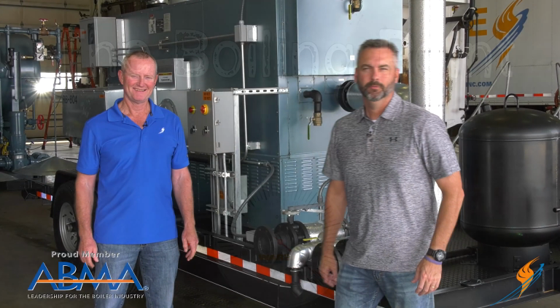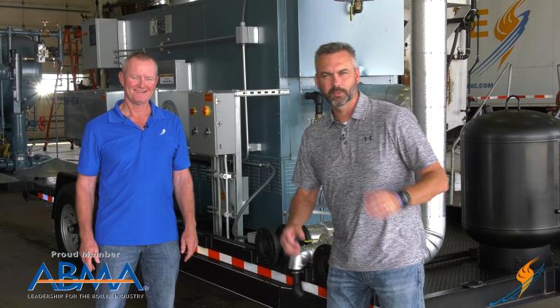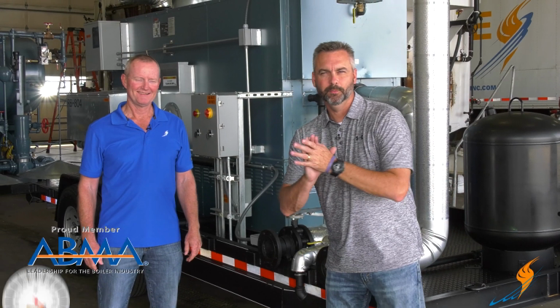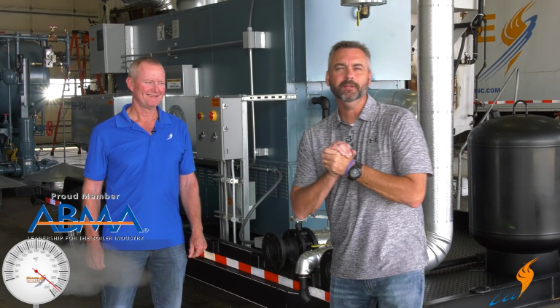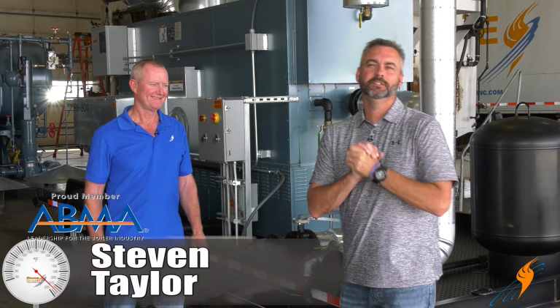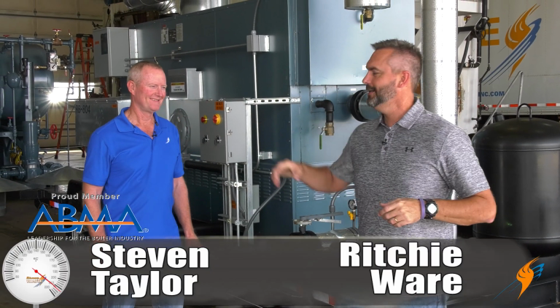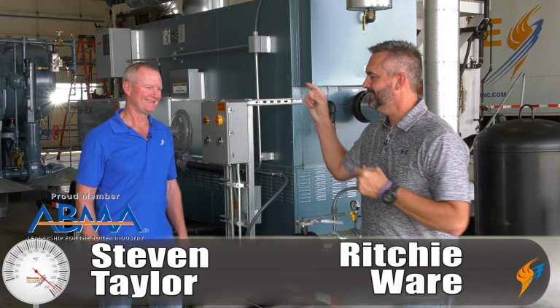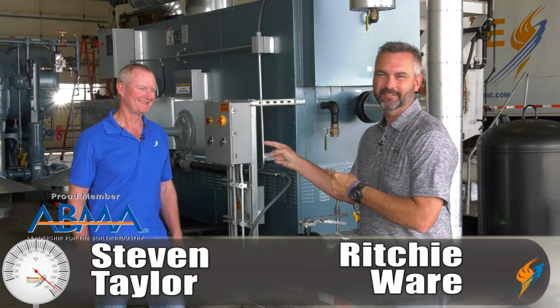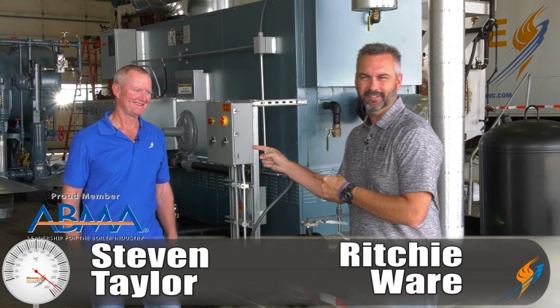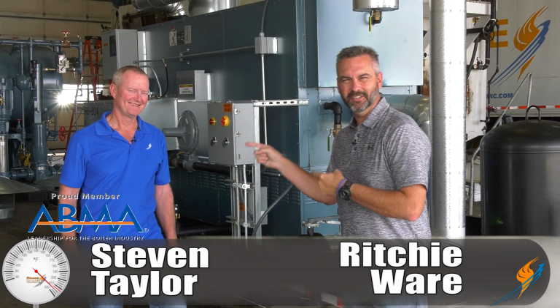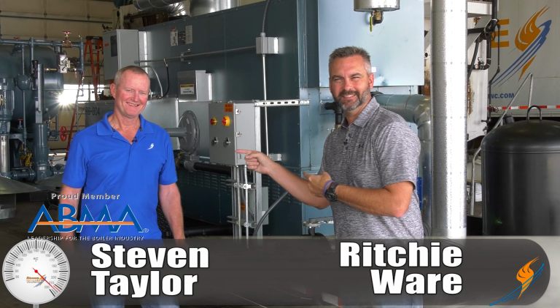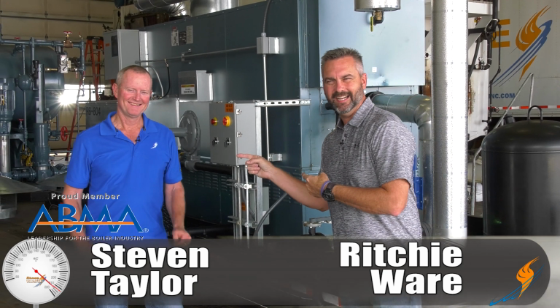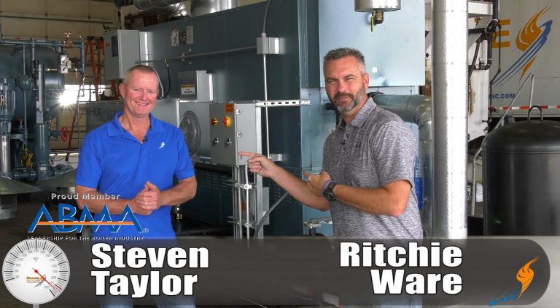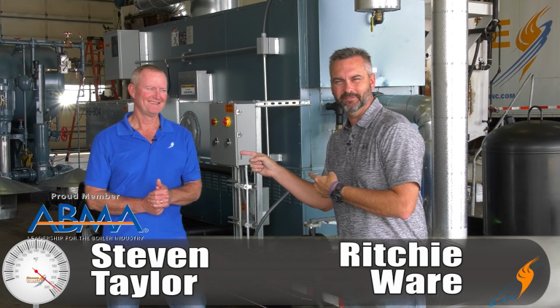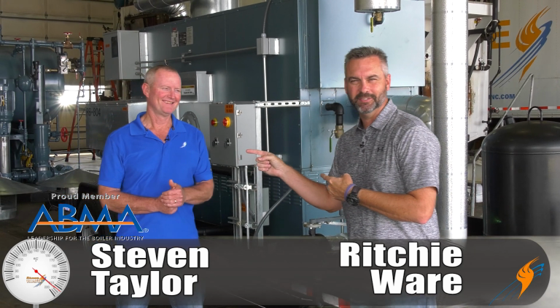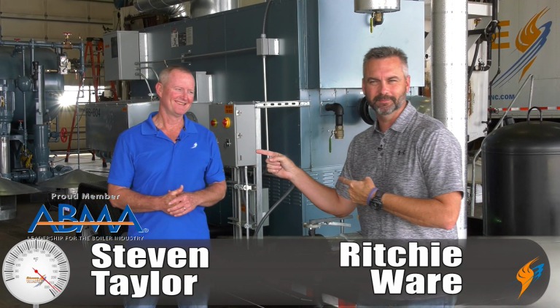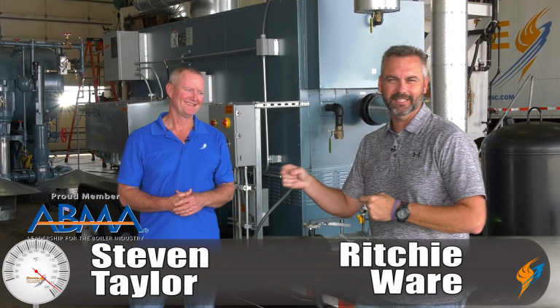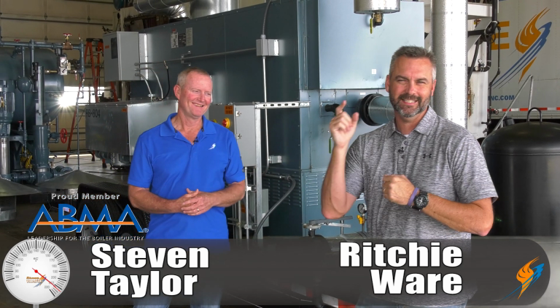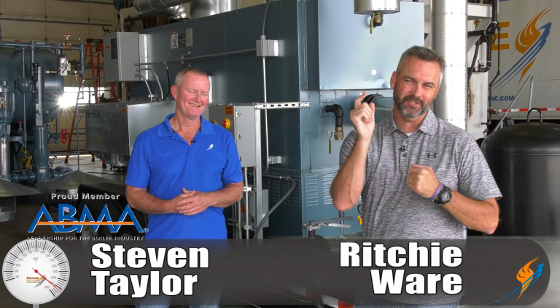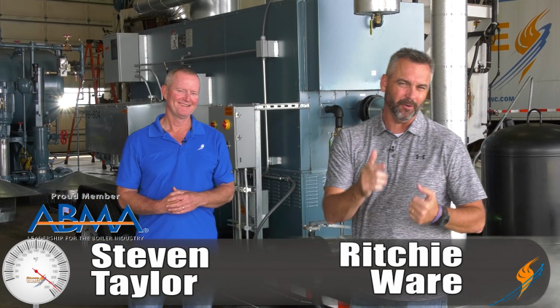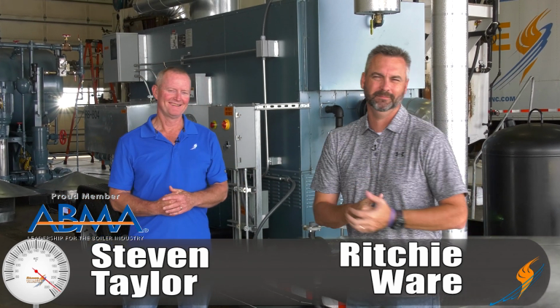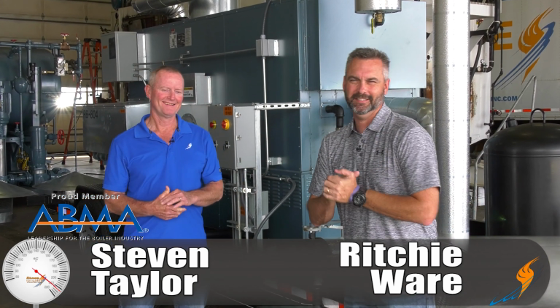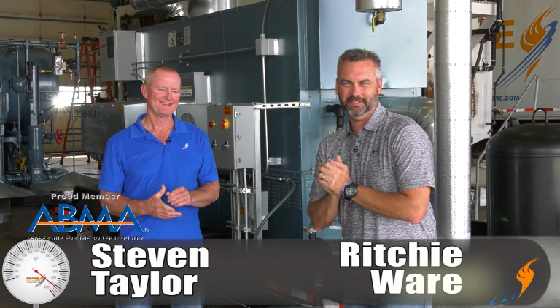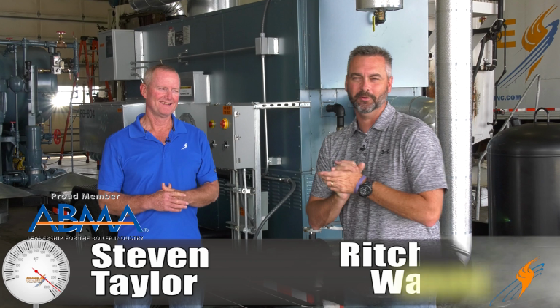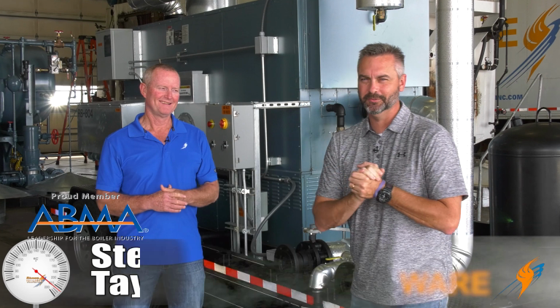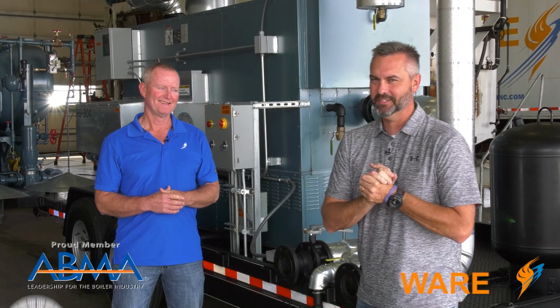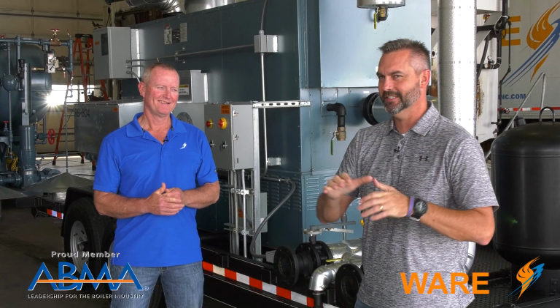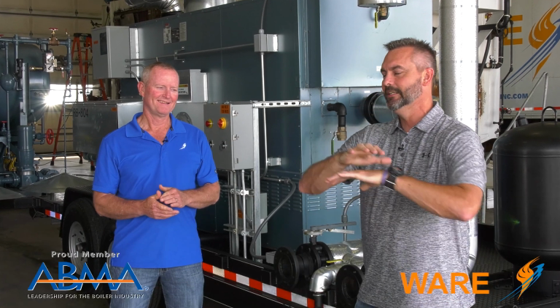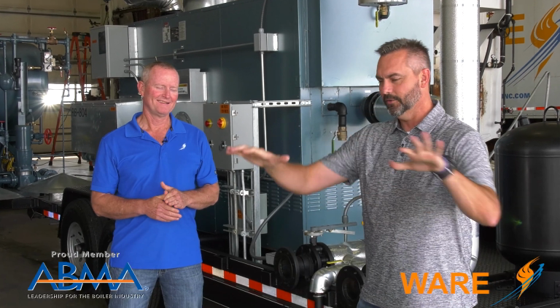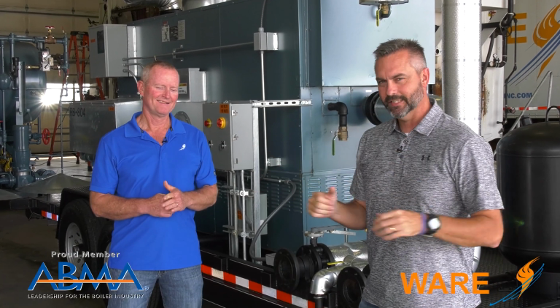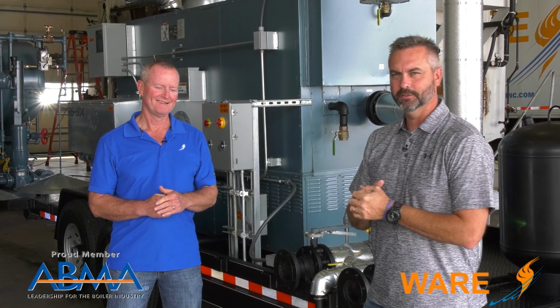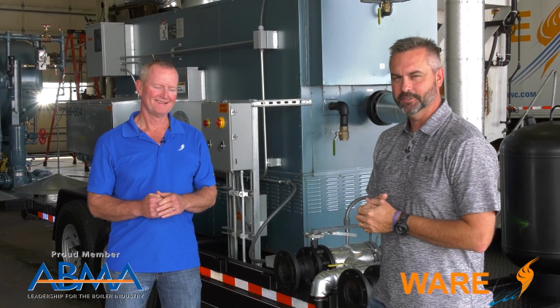Welcome to The Boiling Point. Richie Ware and Steve Taylor. You probably know this guy — he's been around a few times. He's actually in our rental division and runs that rental division.